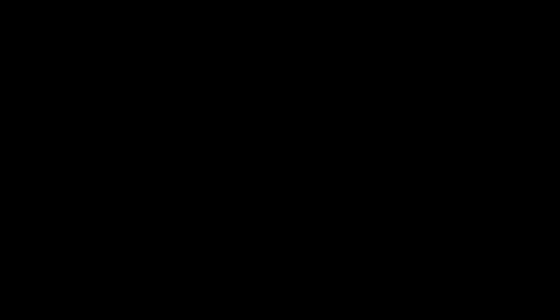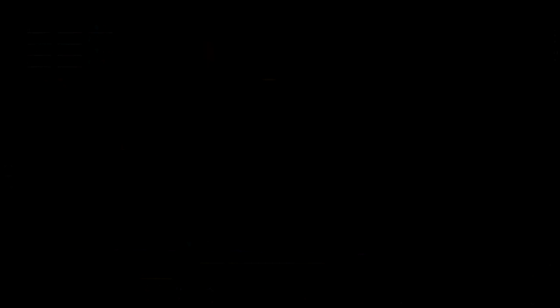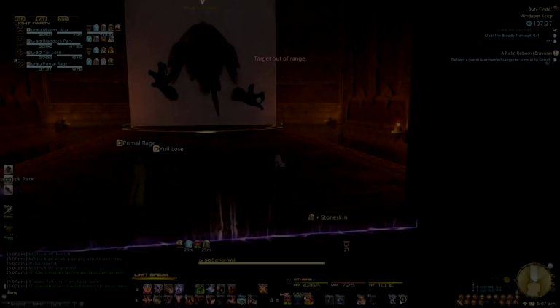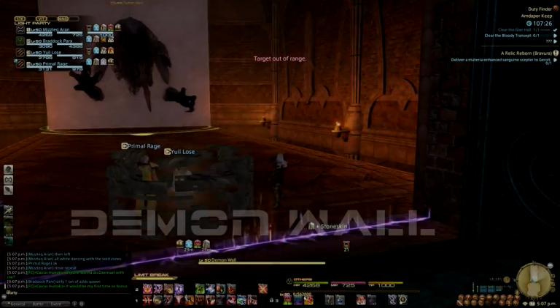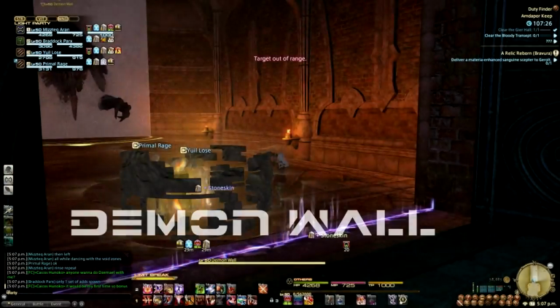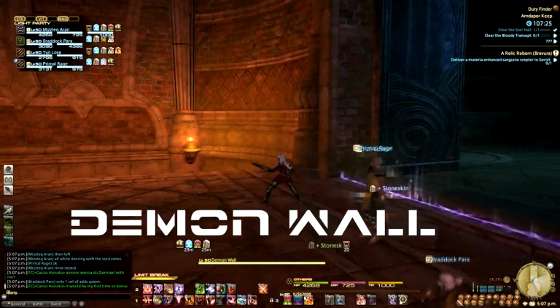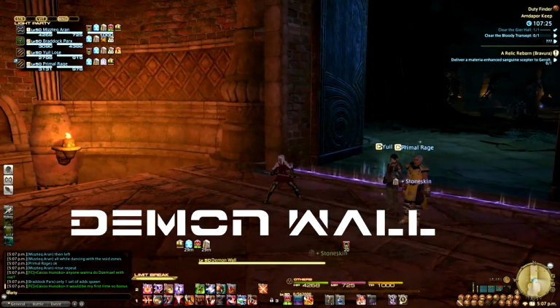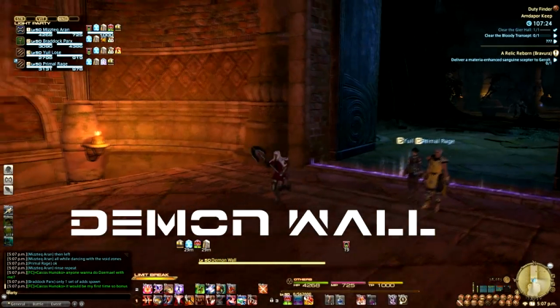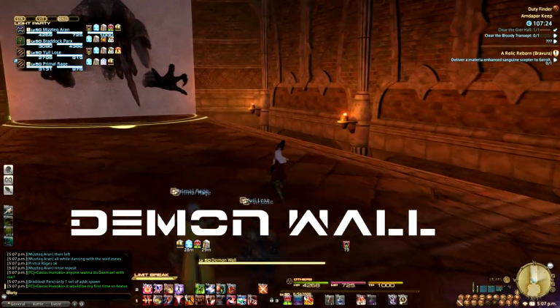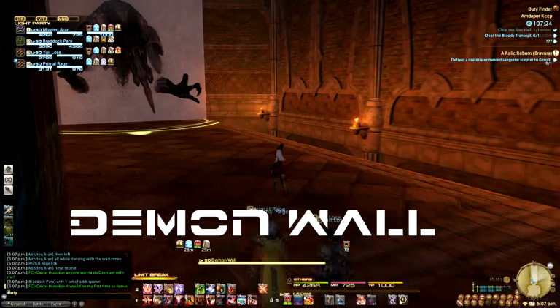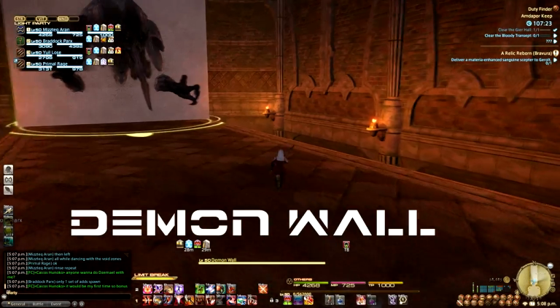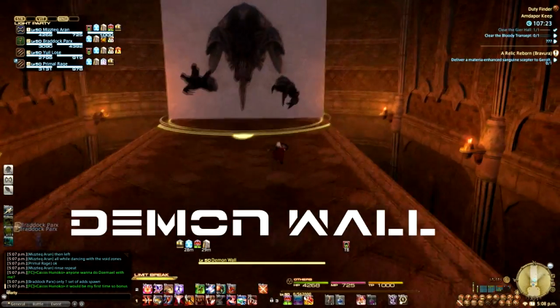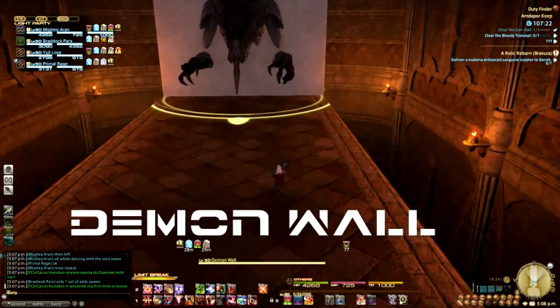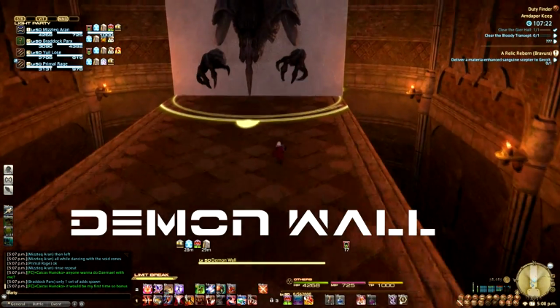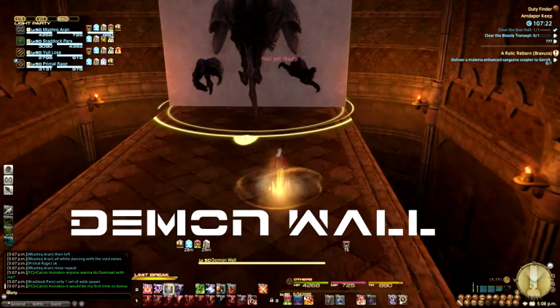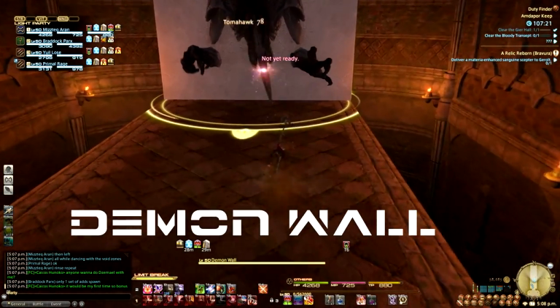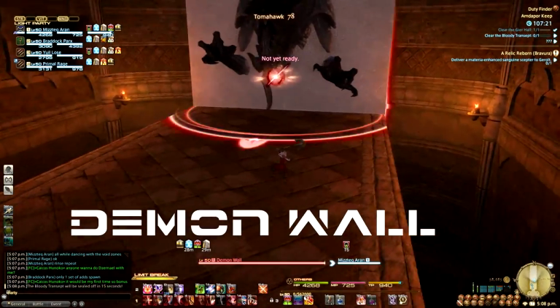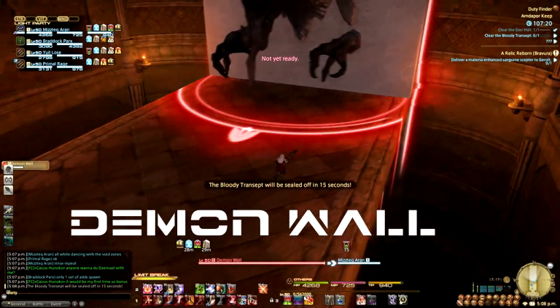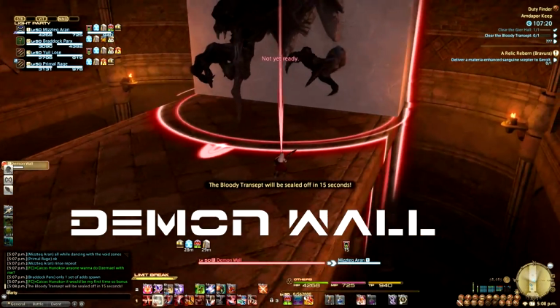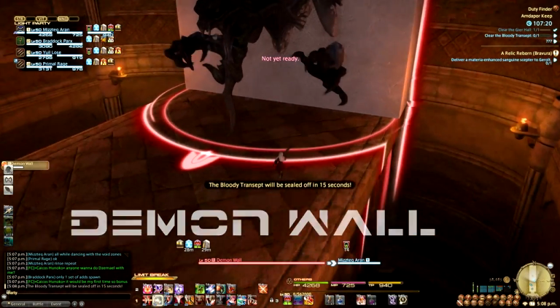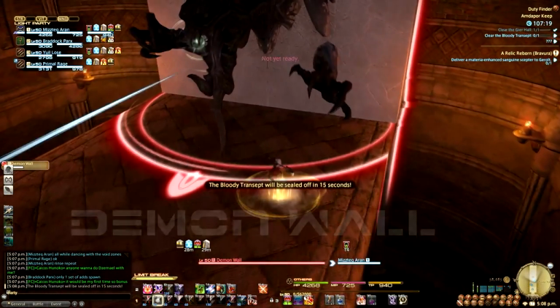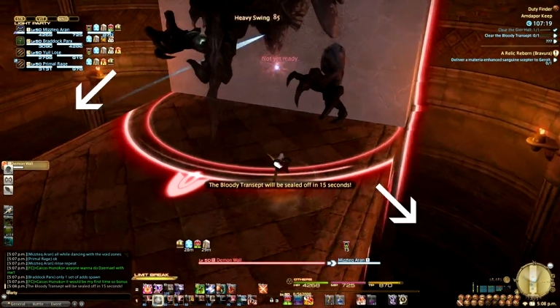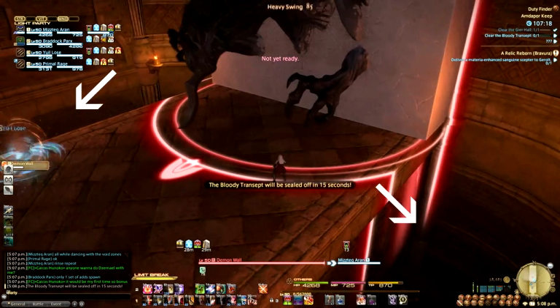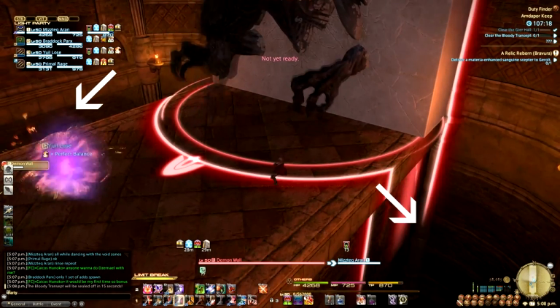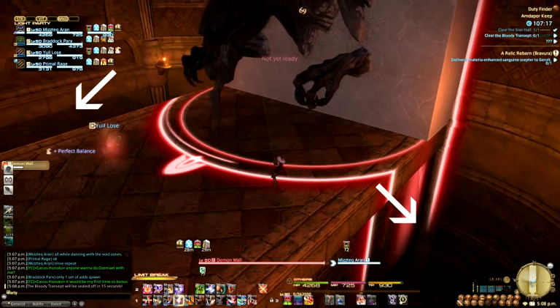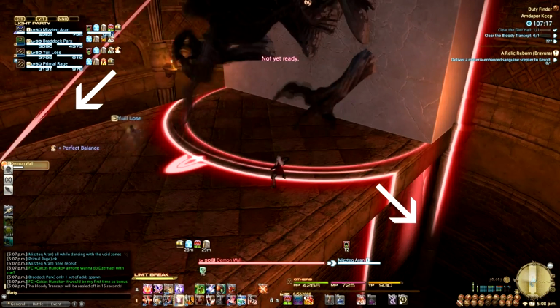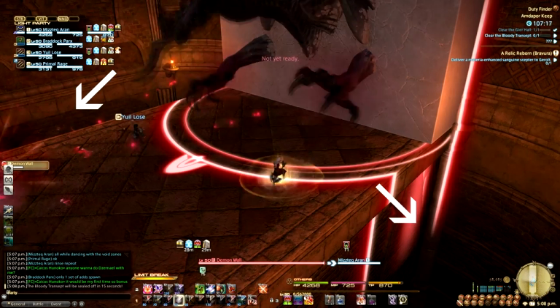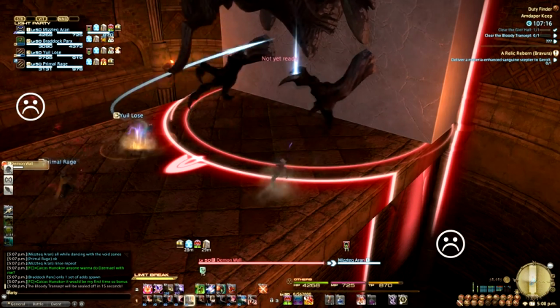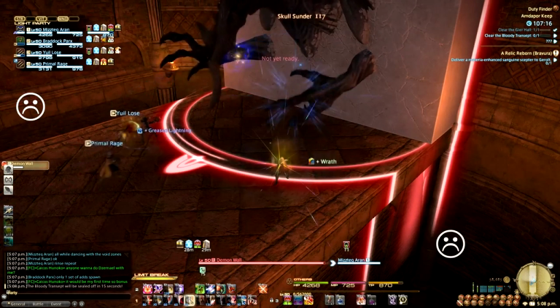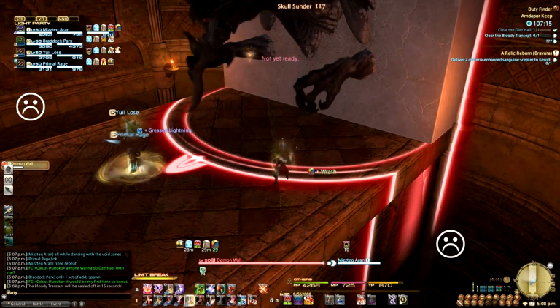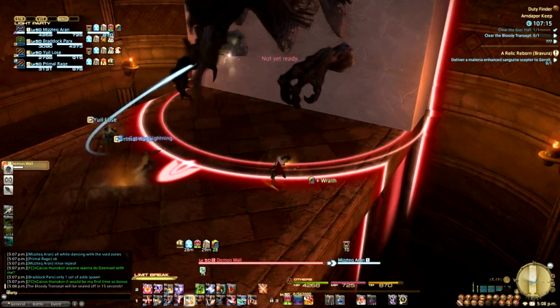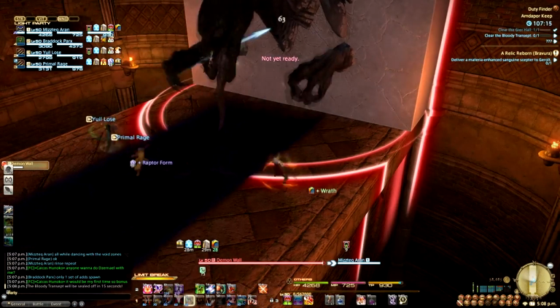The second boss is my favorite in this instance, the Demon Wall. It's important to note the platform that you'll be fighting on. On either side are endless pits. Should you fall into one of these, you will die, so positioning is key on this fight.